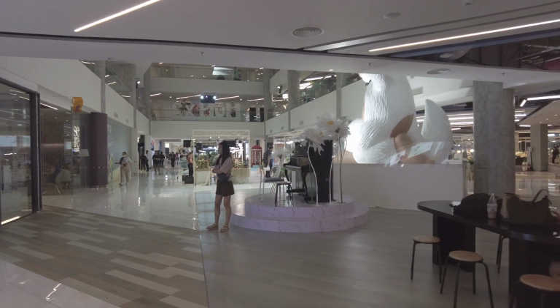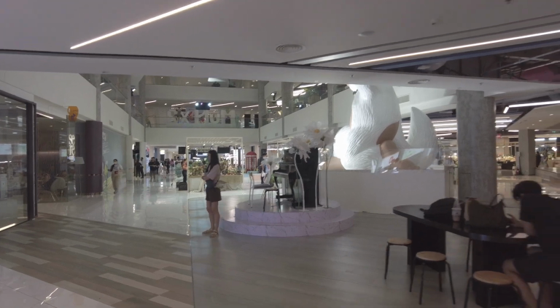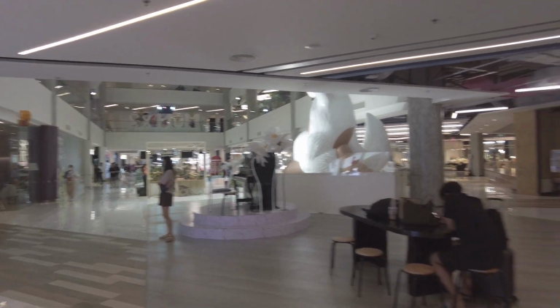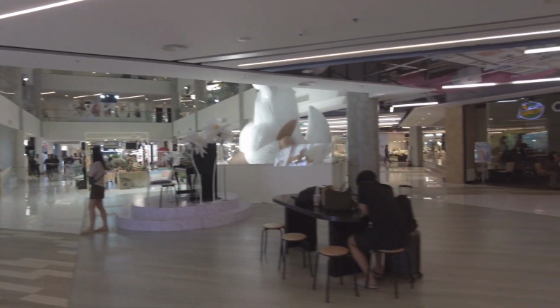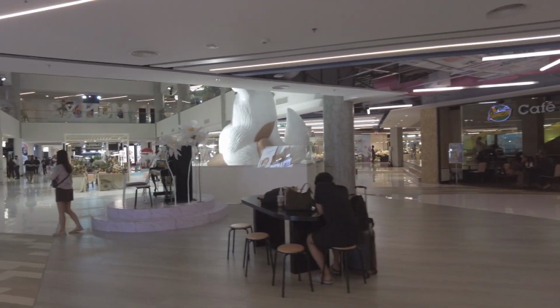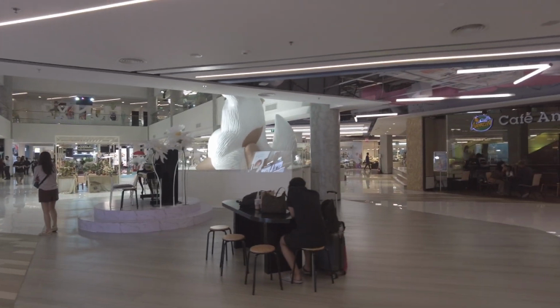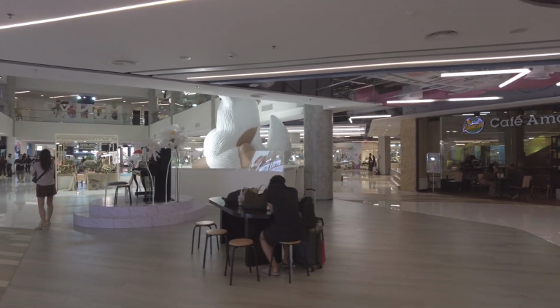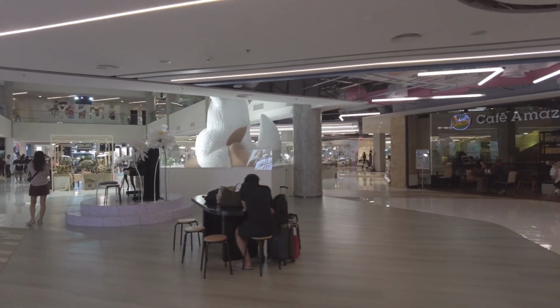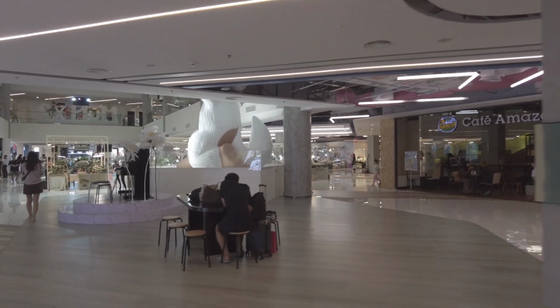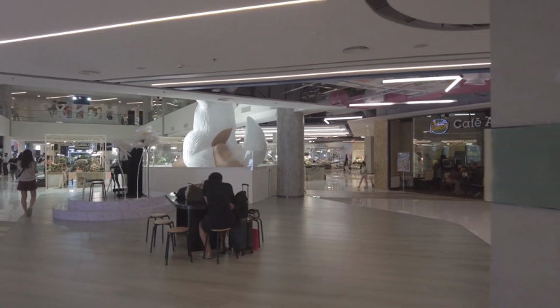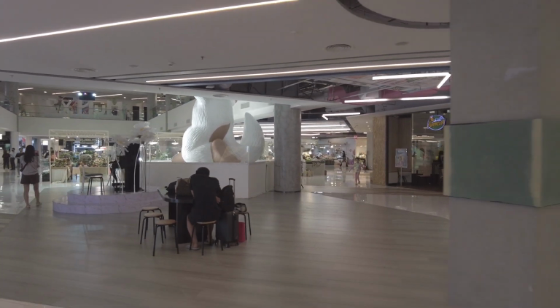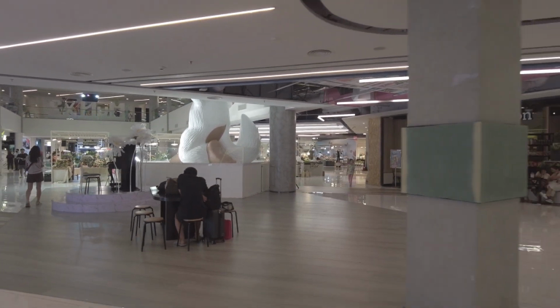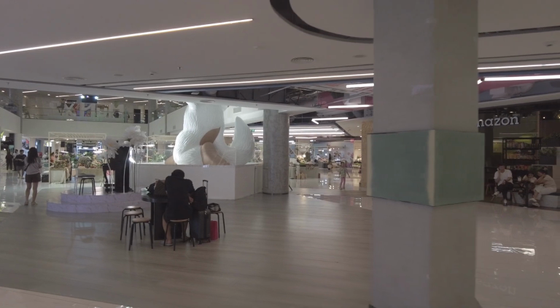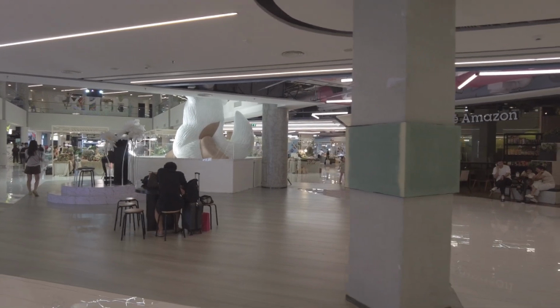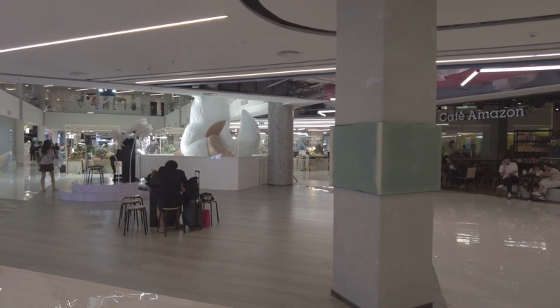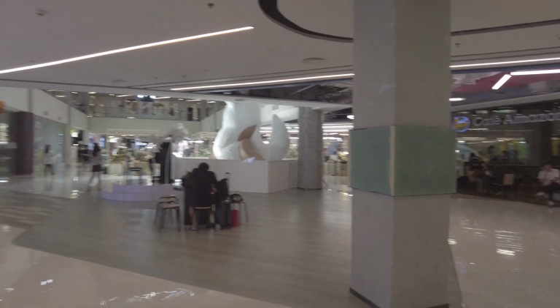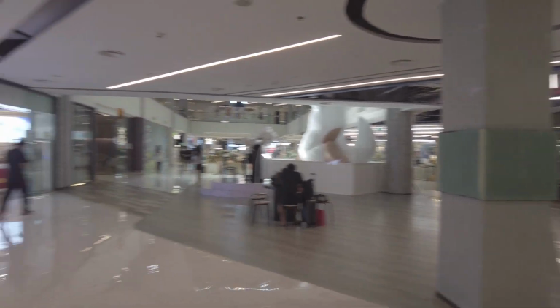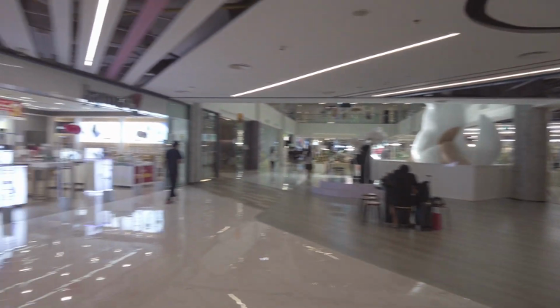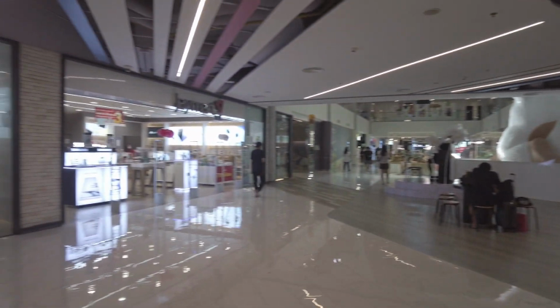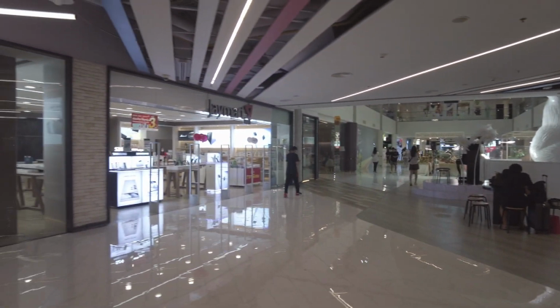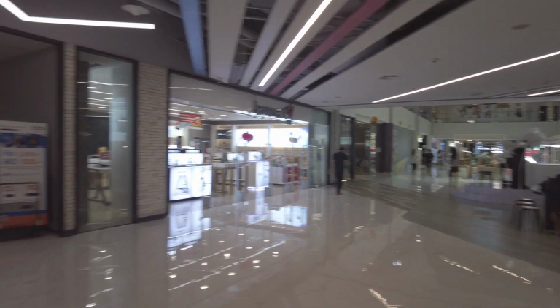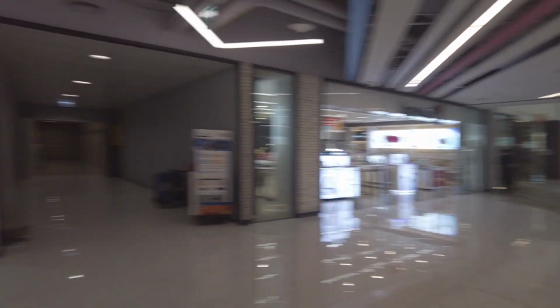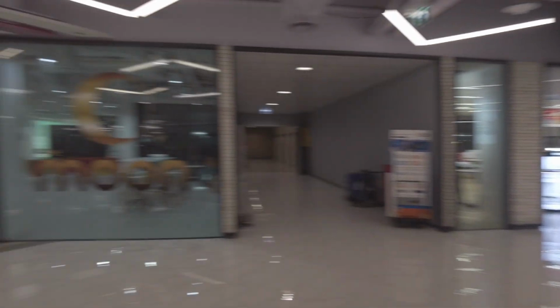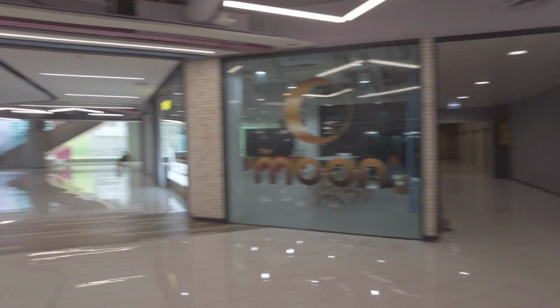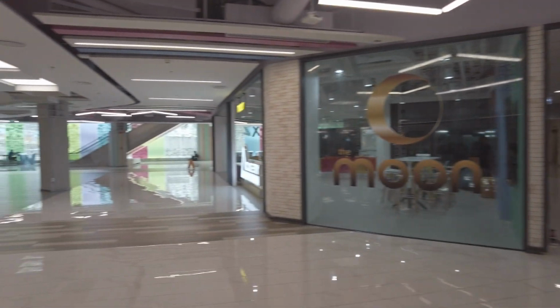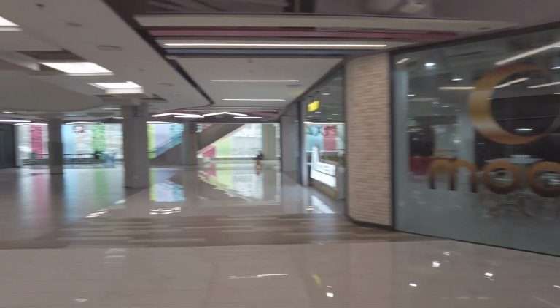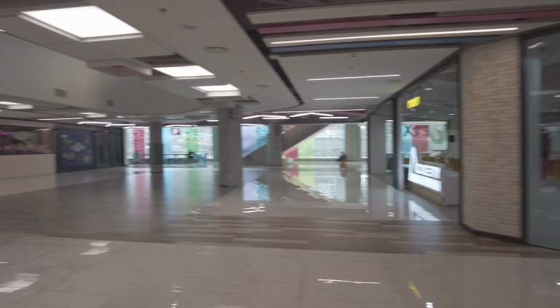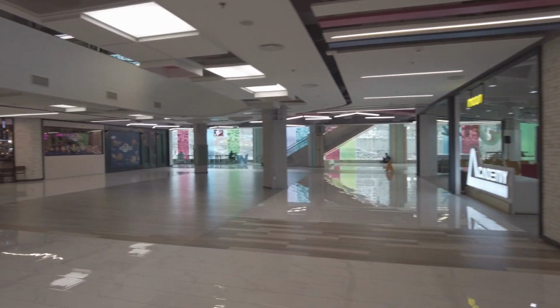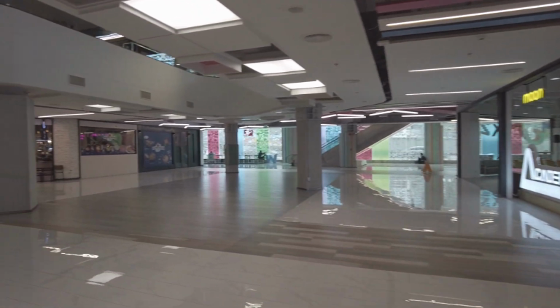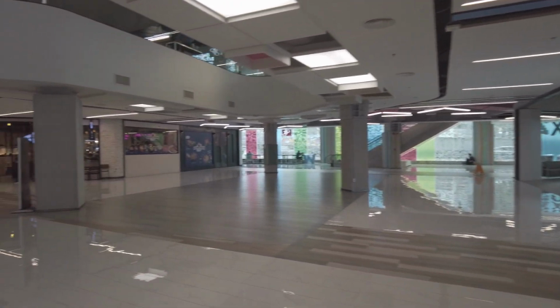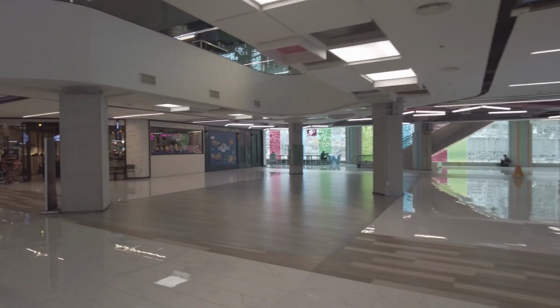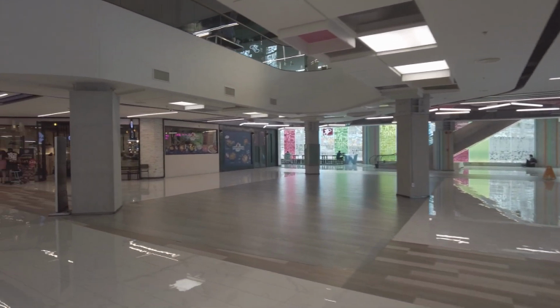Hello everyone, we're at Seacon Square on the ground floor. It's a new buffet we're going to try out today. There's a couple of new restaurants. Let's take a walk by and figure out what we're going to eat.